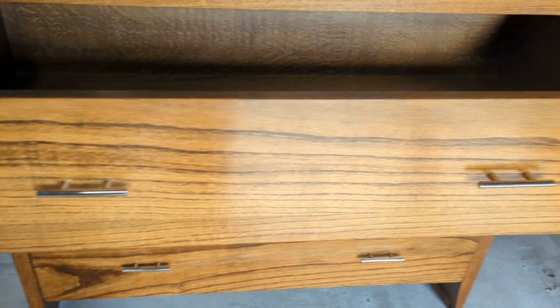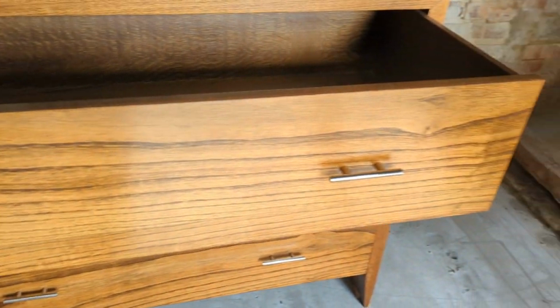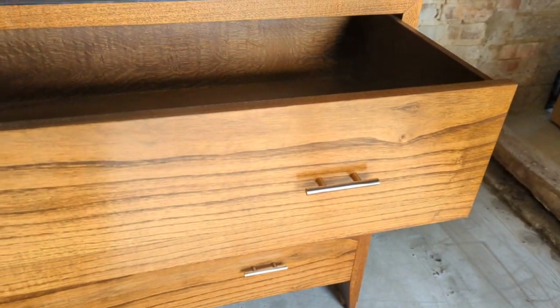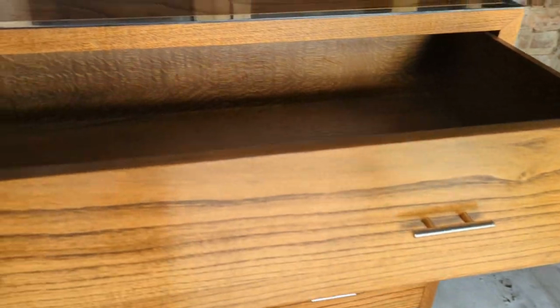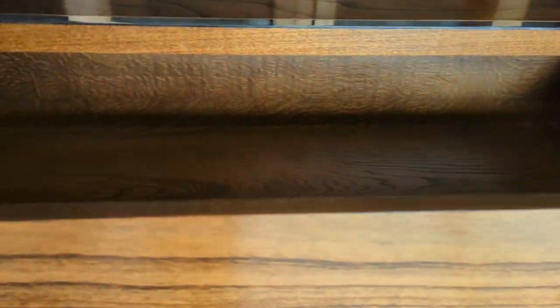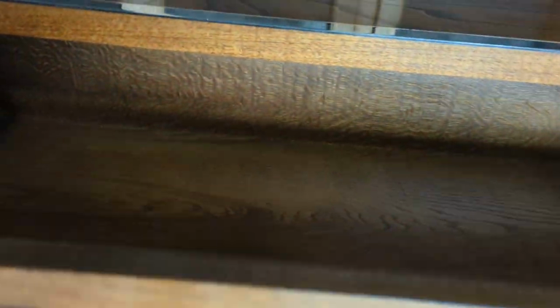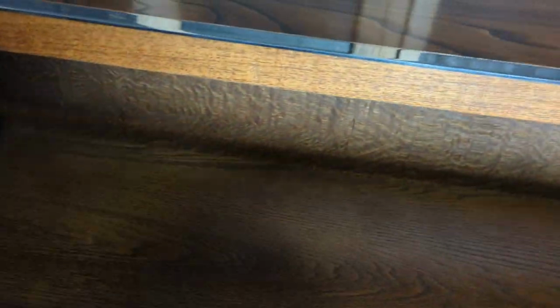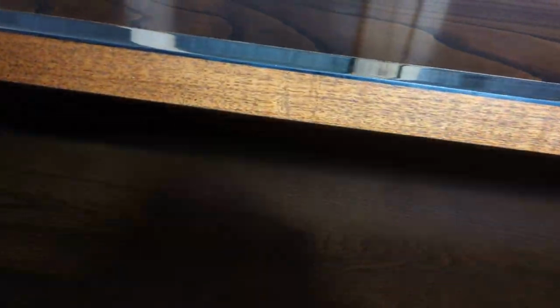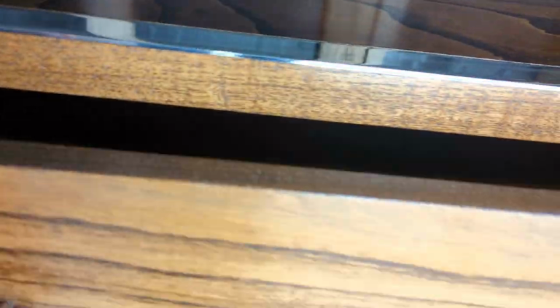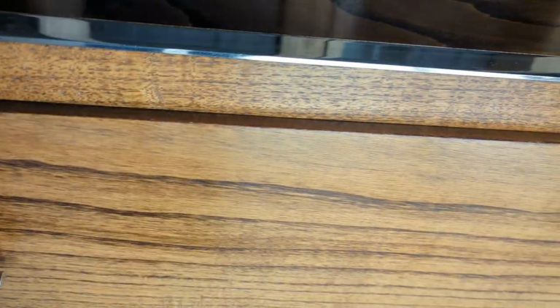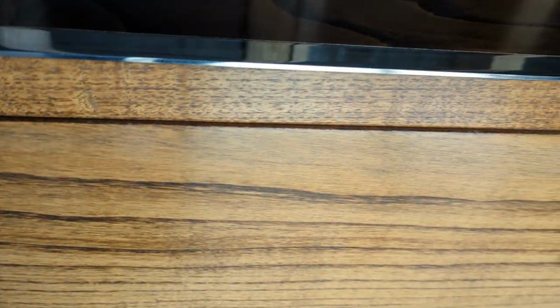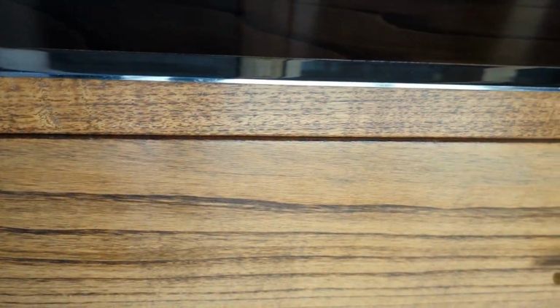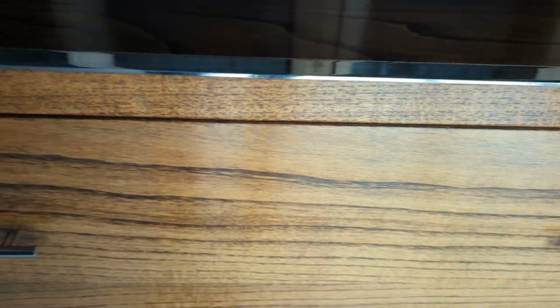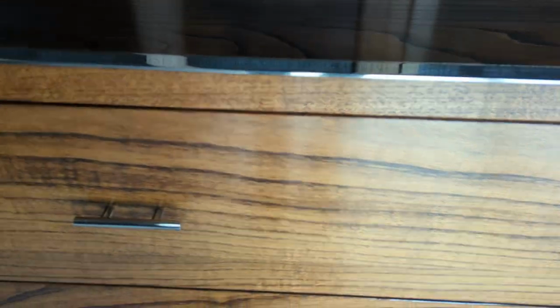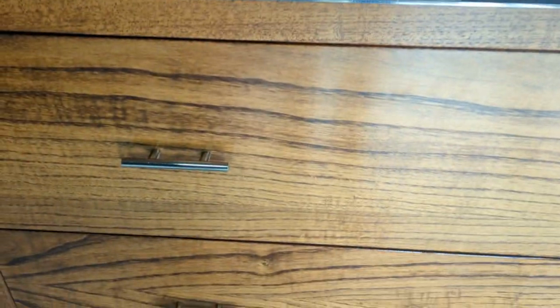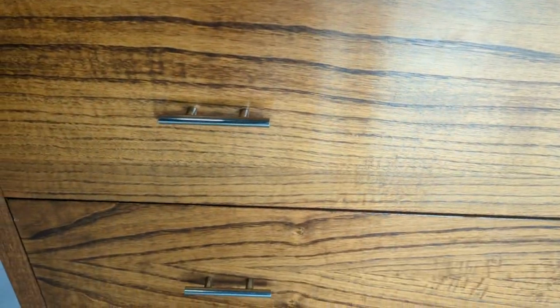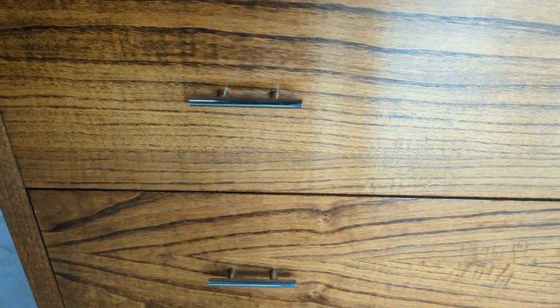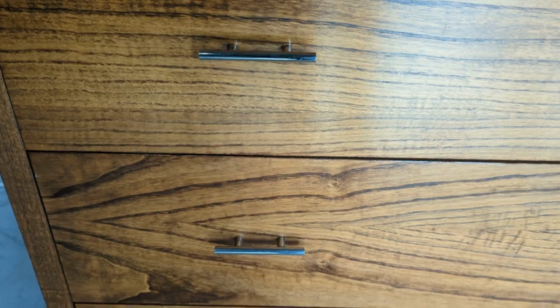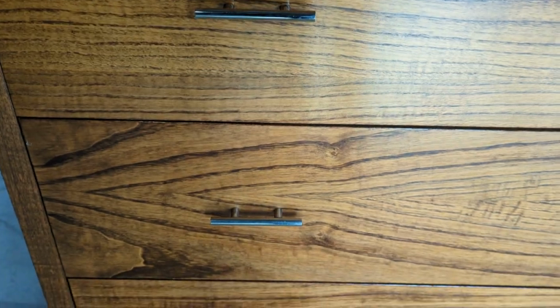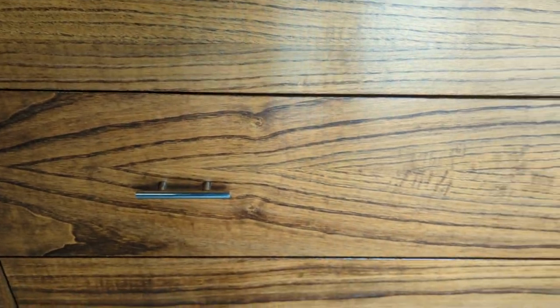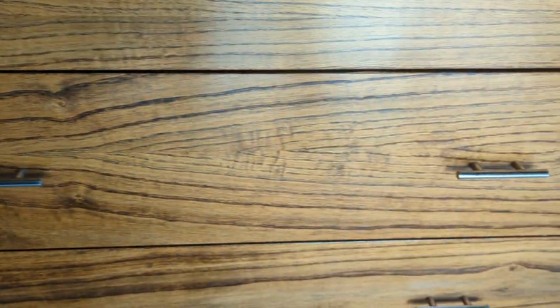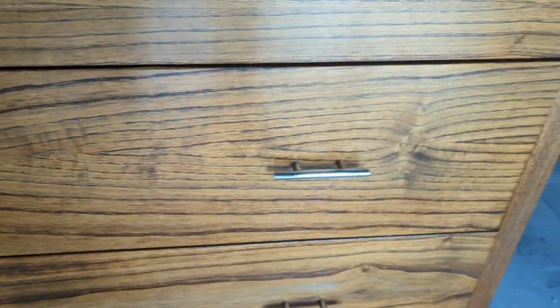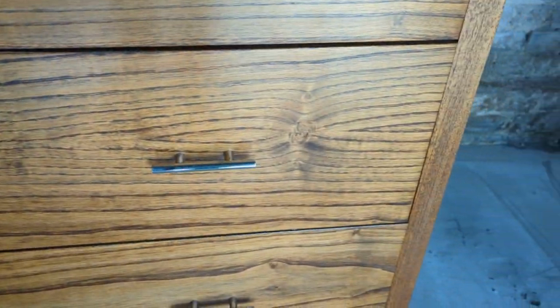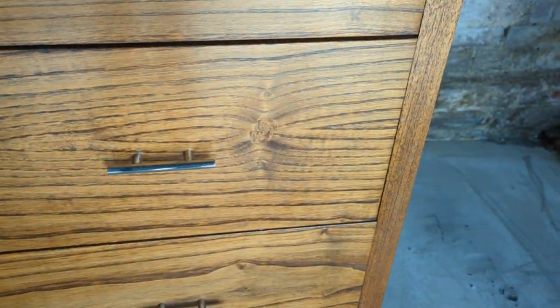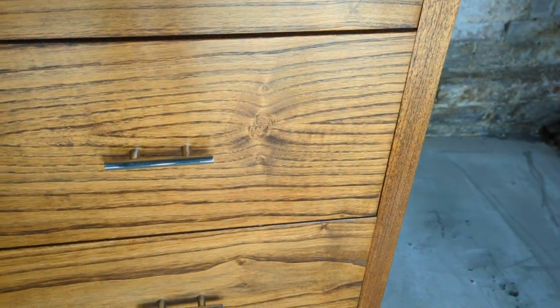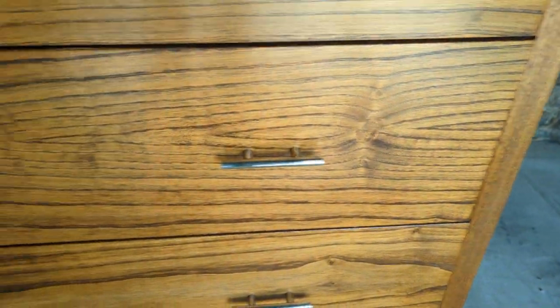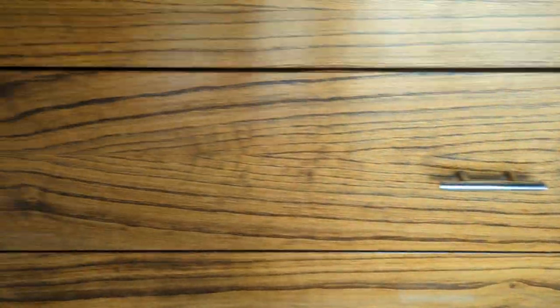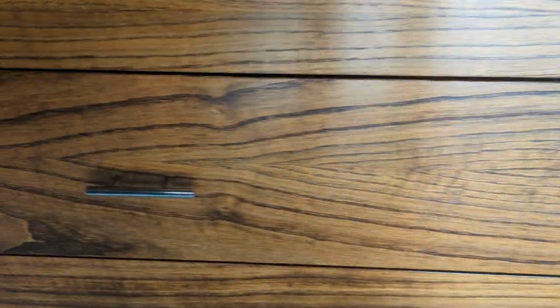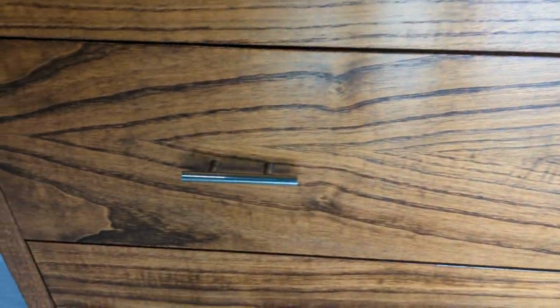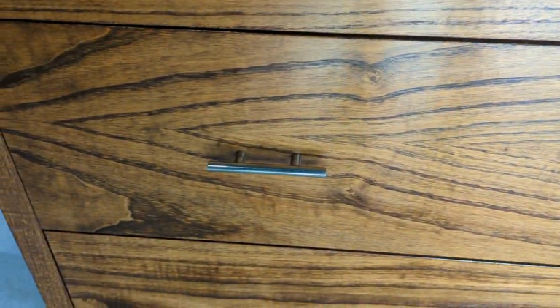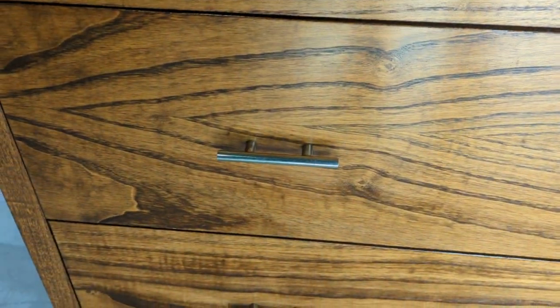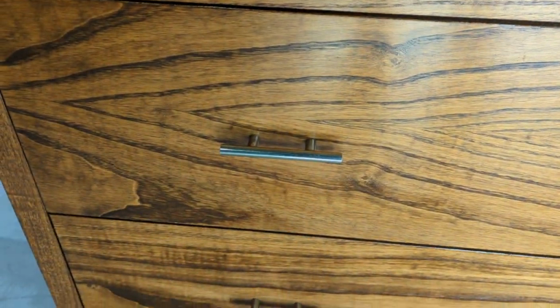The drawers are in really good condition and all the nickel is in good condition. I've given it a light polish, but again if you put some time and effort in it would come up even better than we've done it.